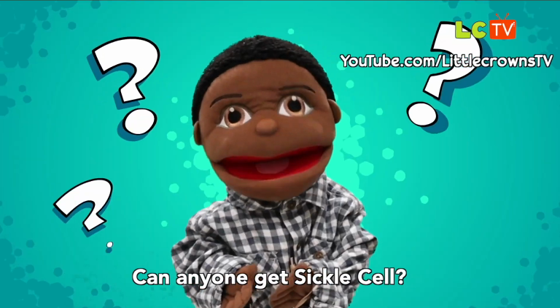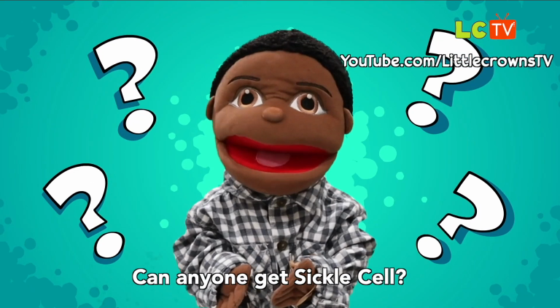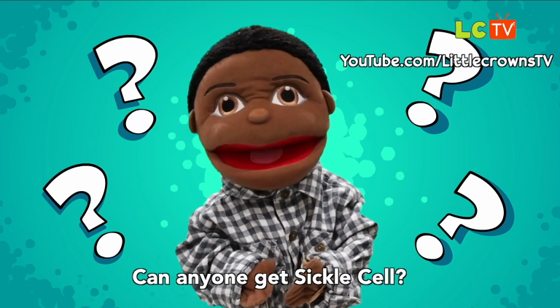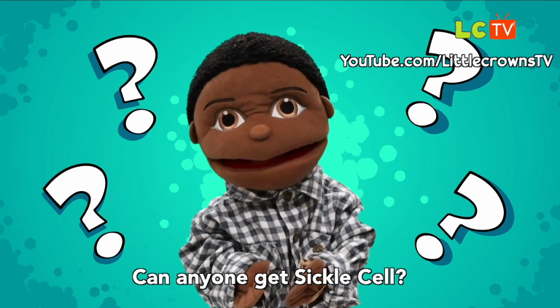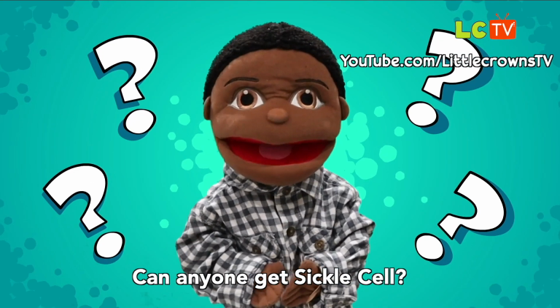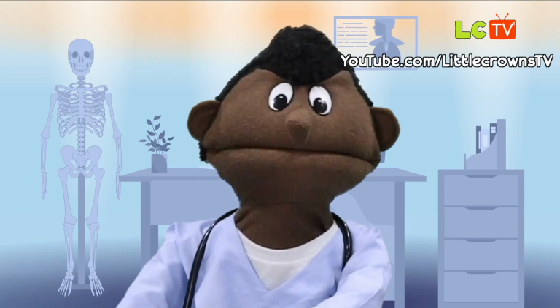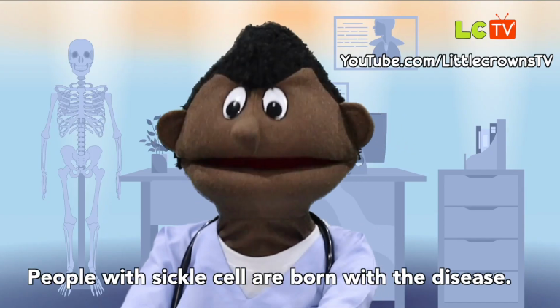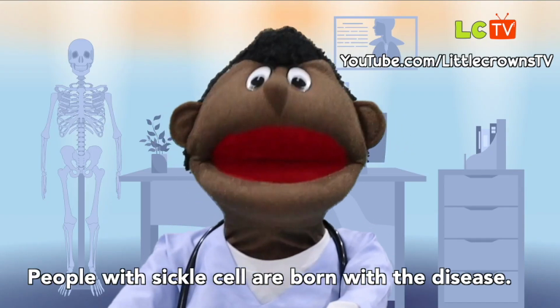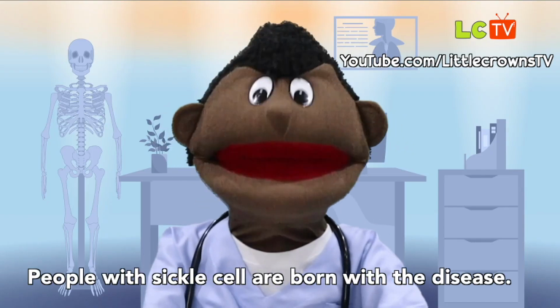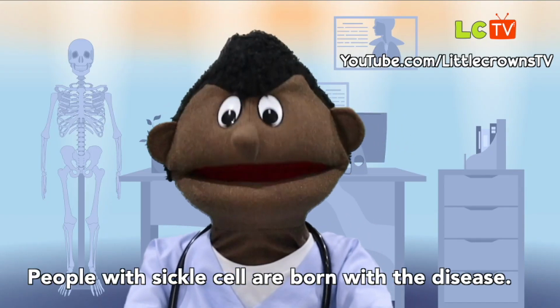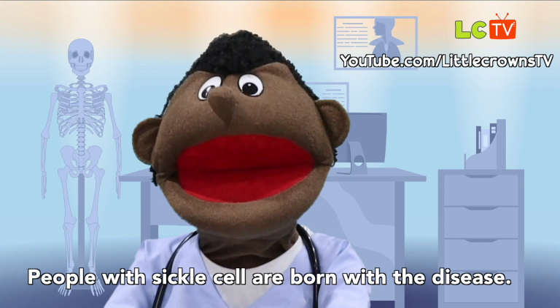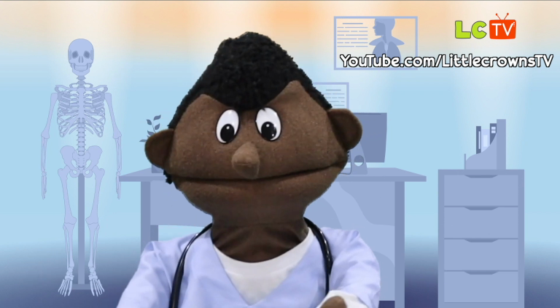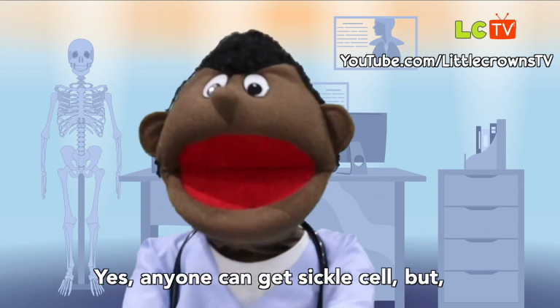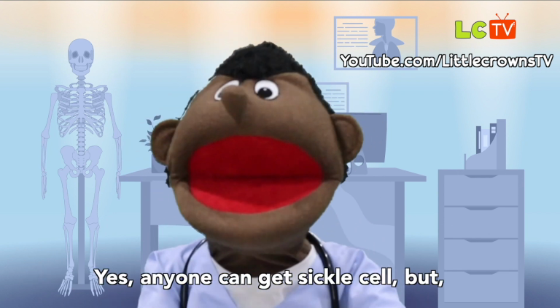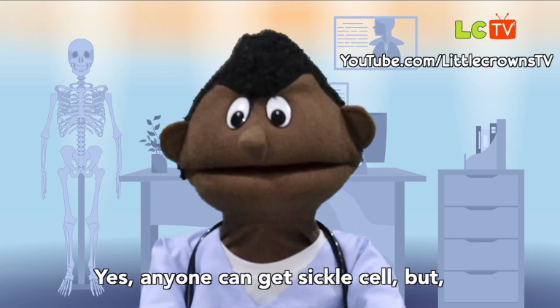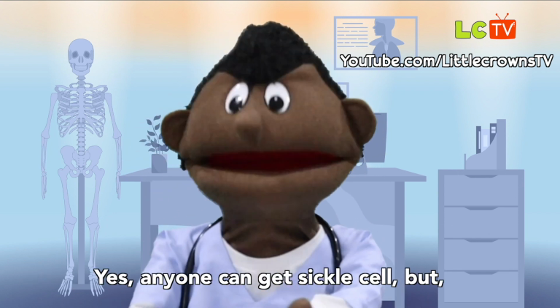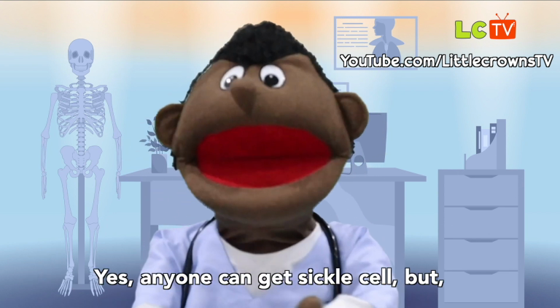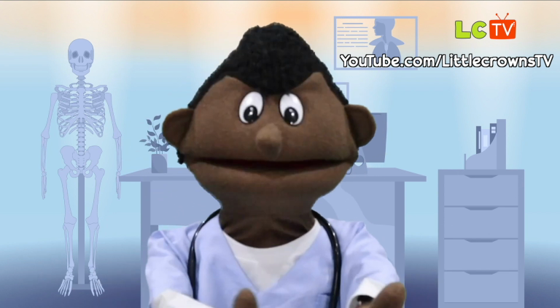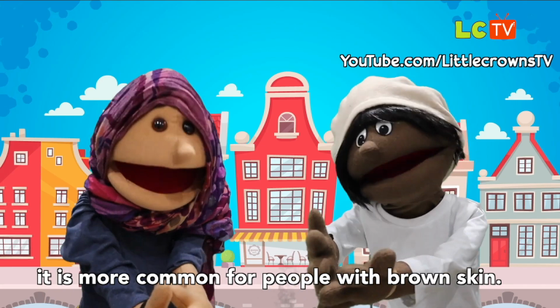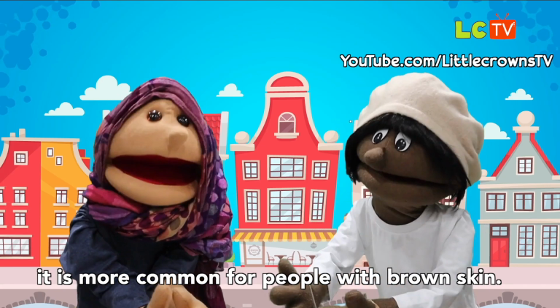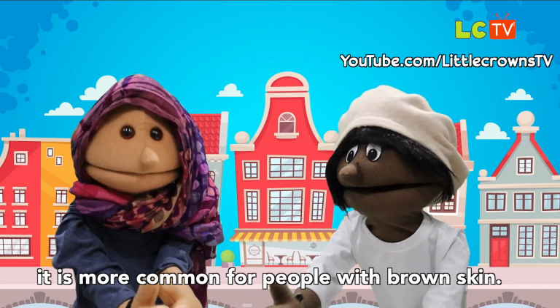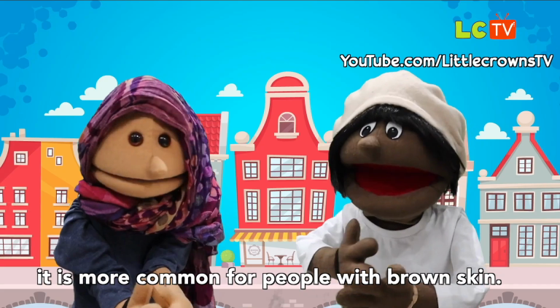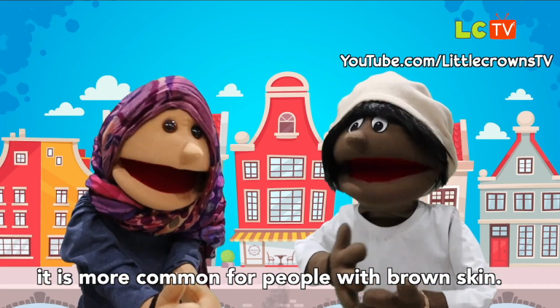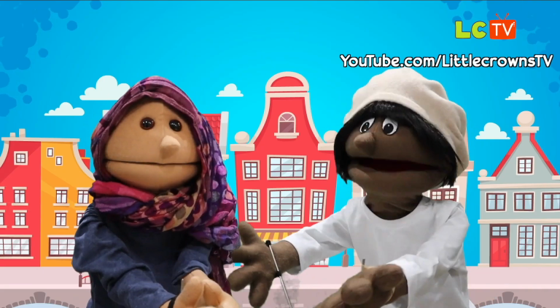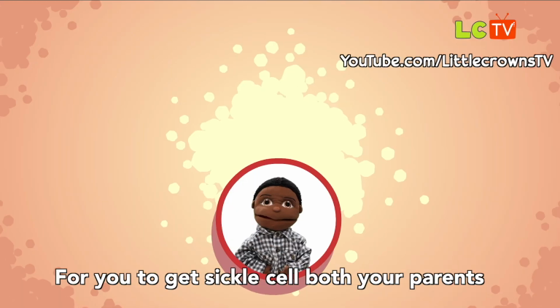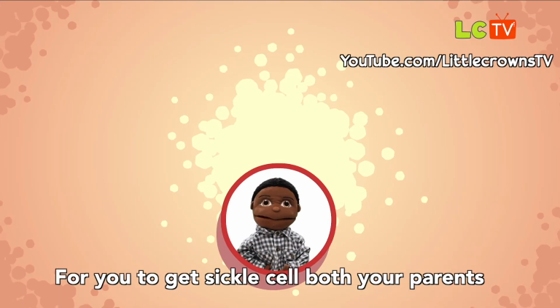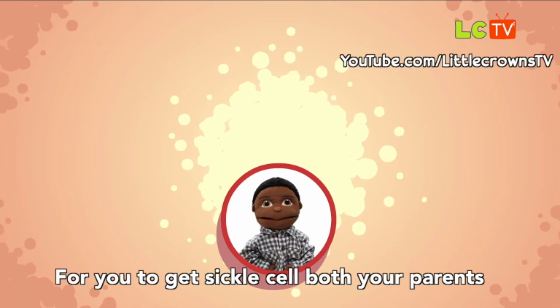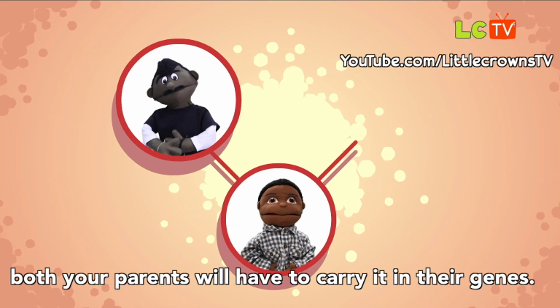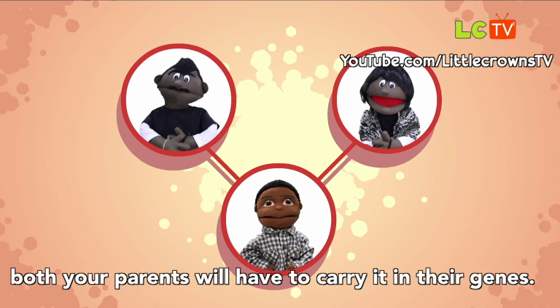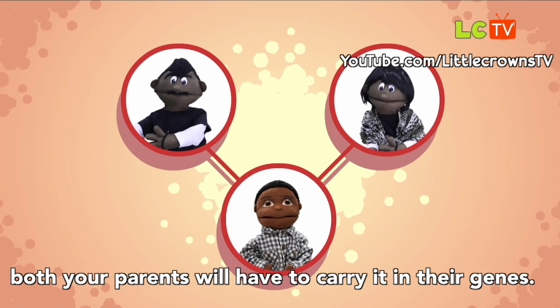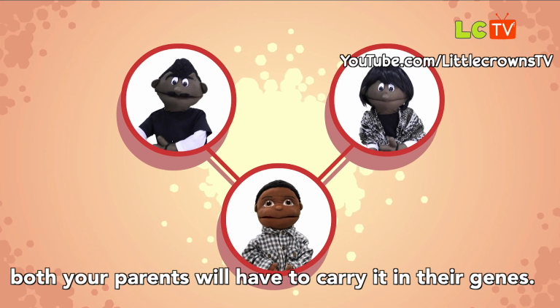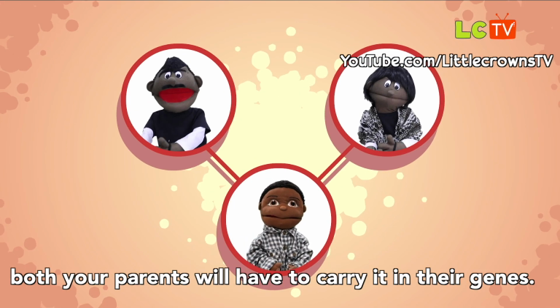Can anyone get sickle cell? People with sickle cell are born with the disease. Yes, anyone can get sickle cell, but it is more common for people with brown skin. For you to get sickle cell, both your parents will have to carry it in their genes.